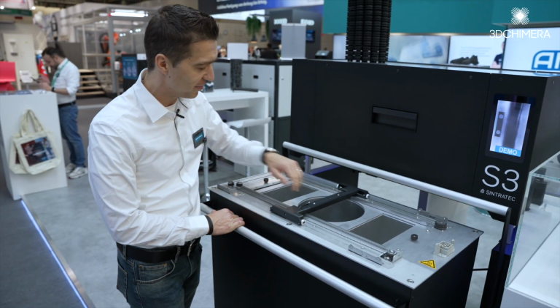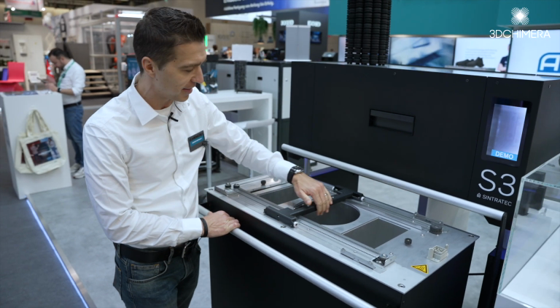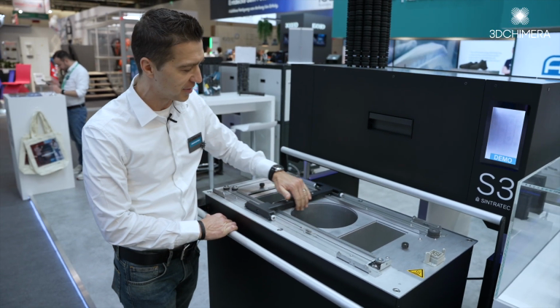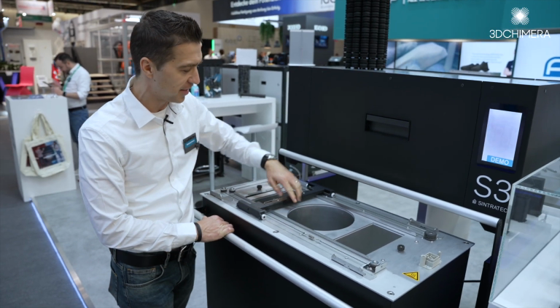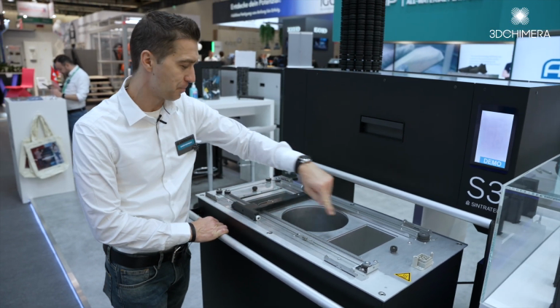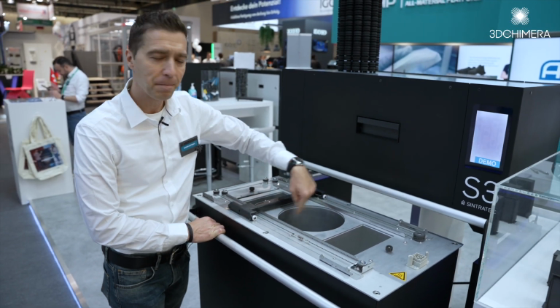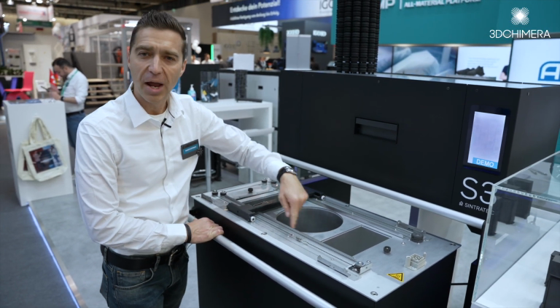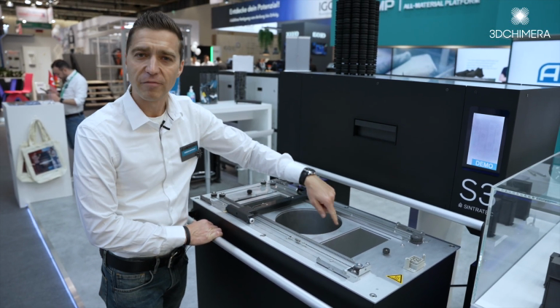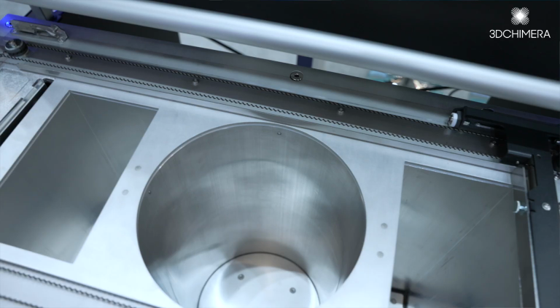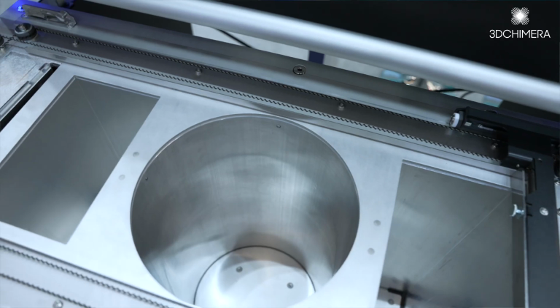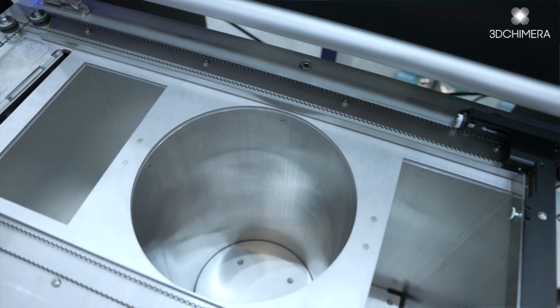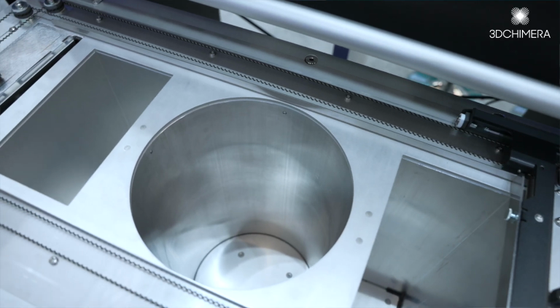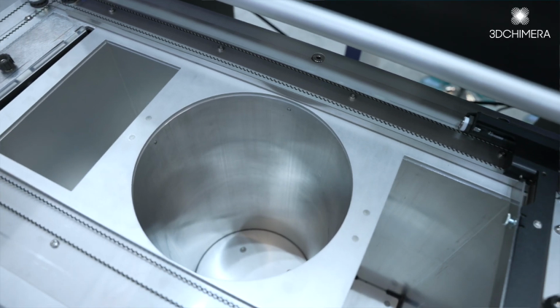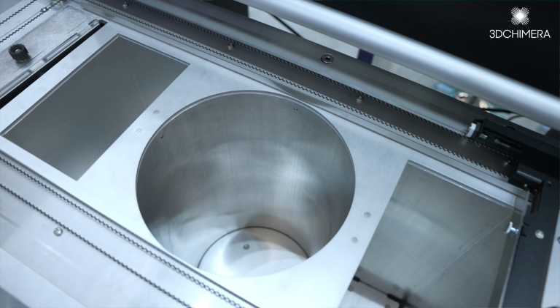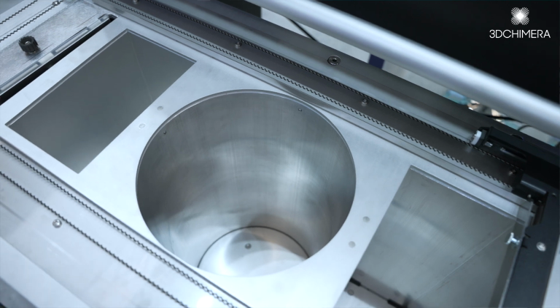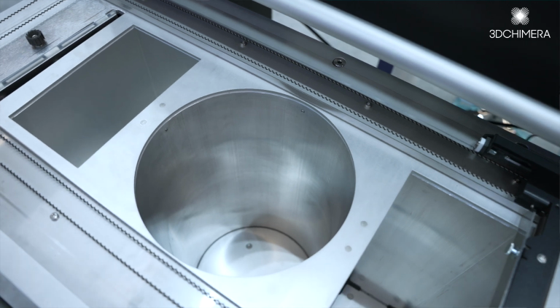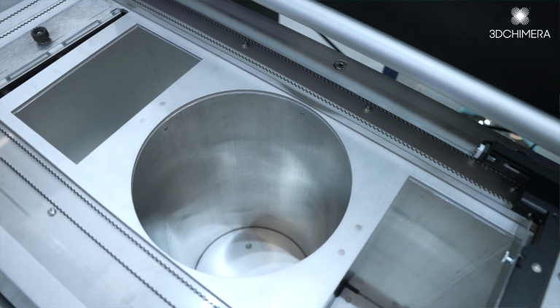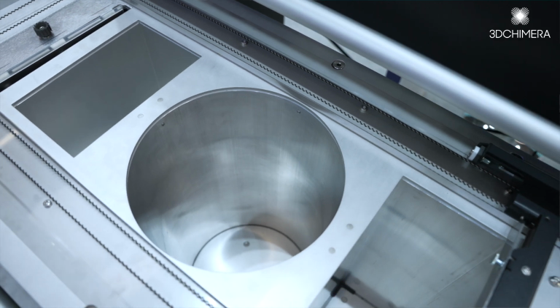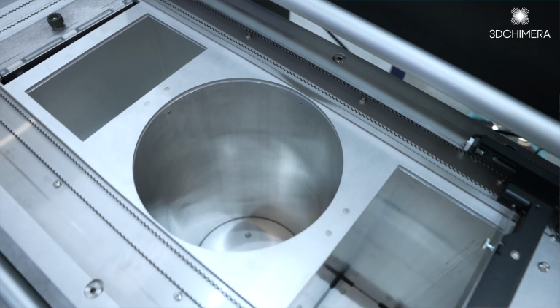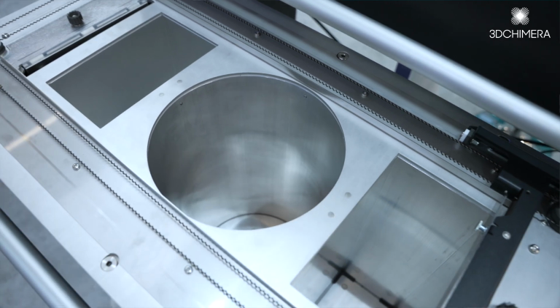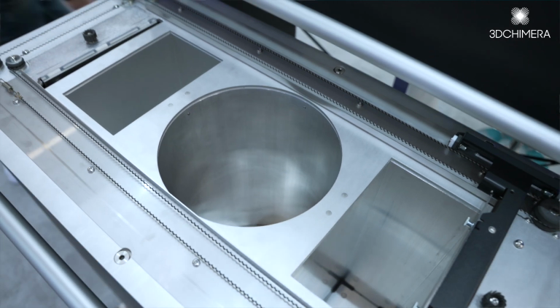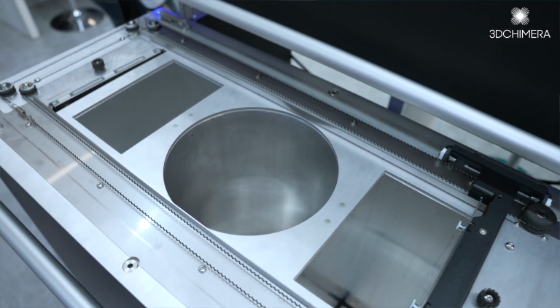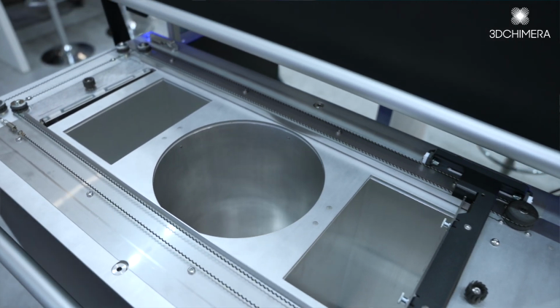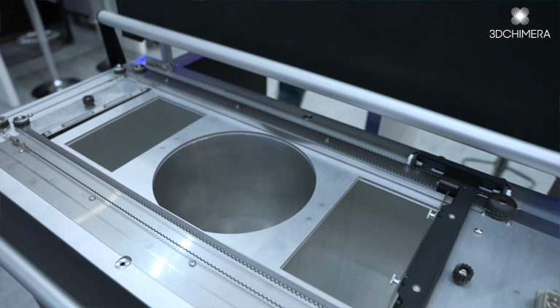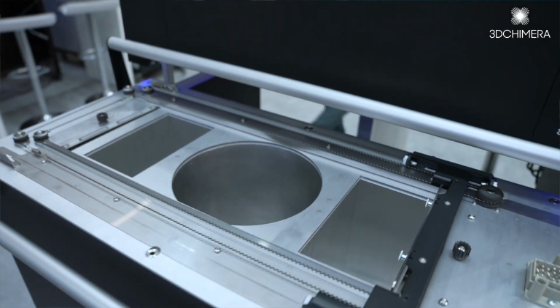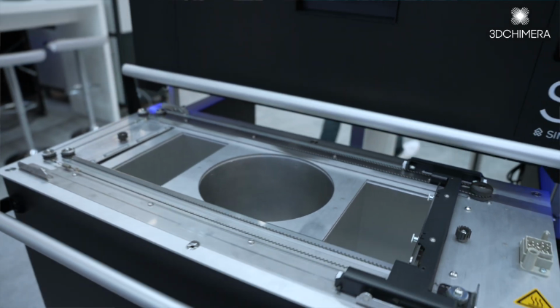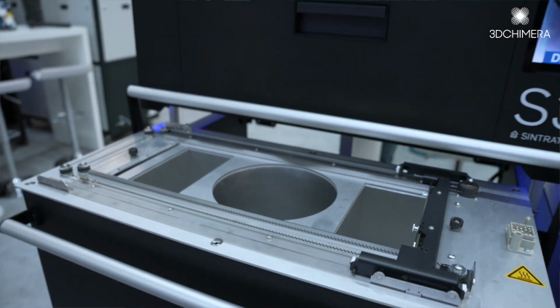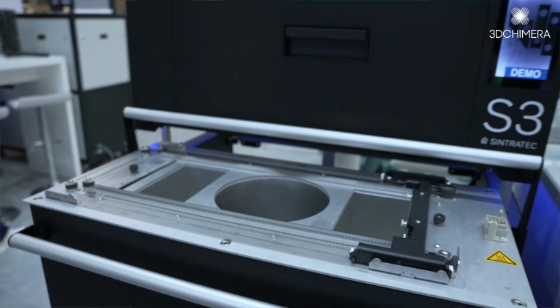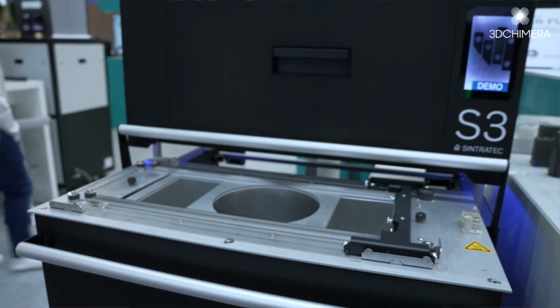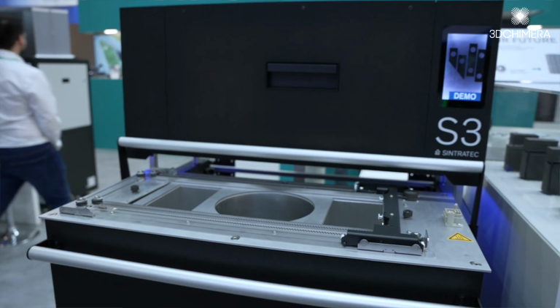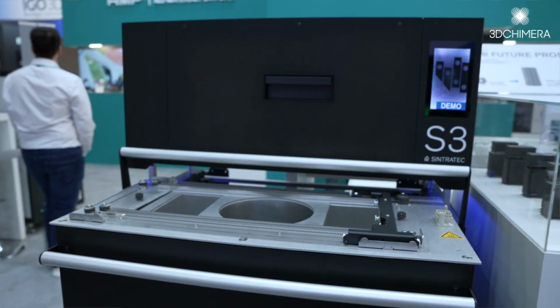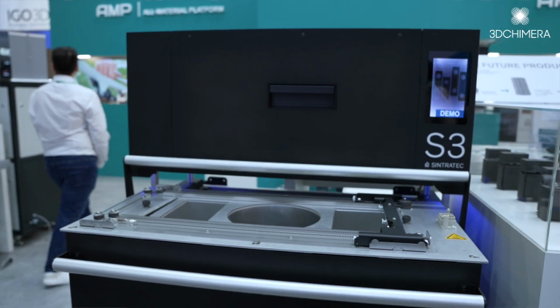As you can see, we have a bigger diameter of 220 millimeters and a print height of 330 millimeters, for a total print volume of 15.2 liters.